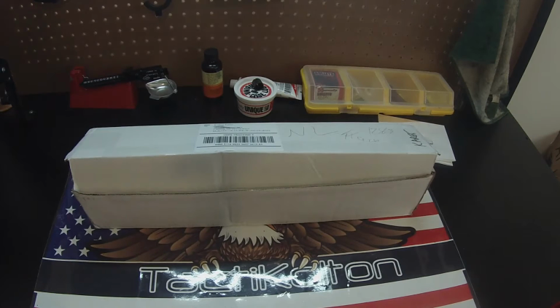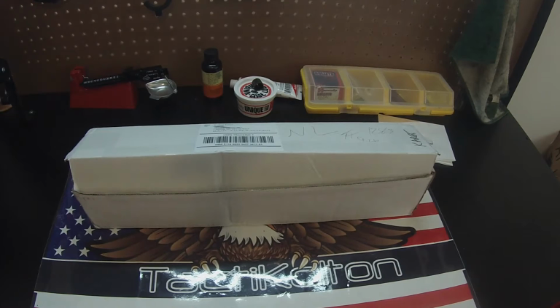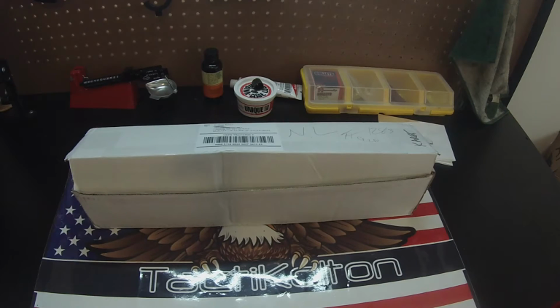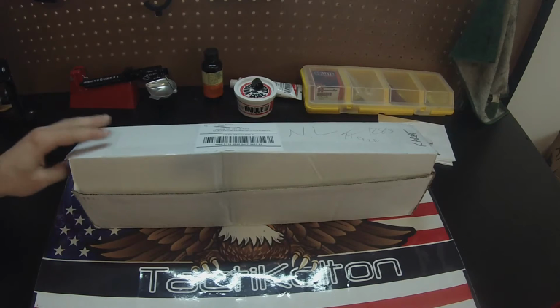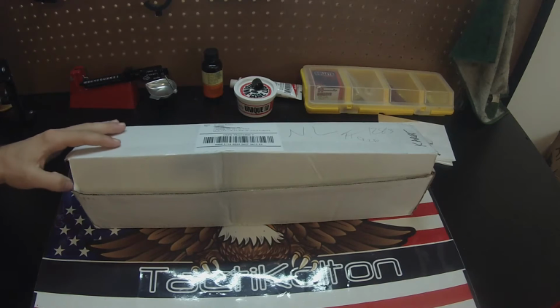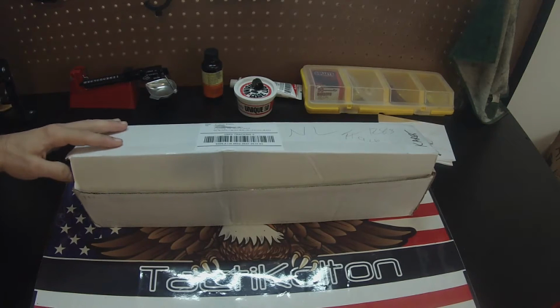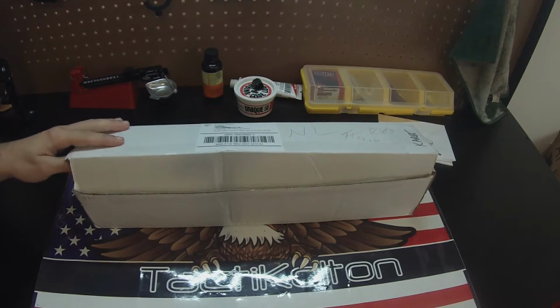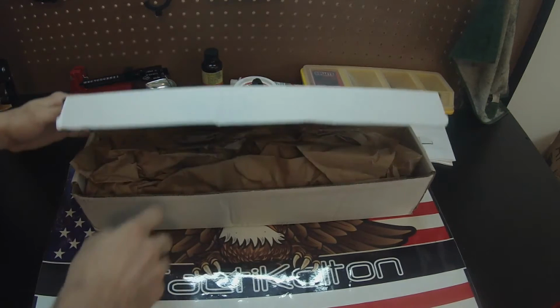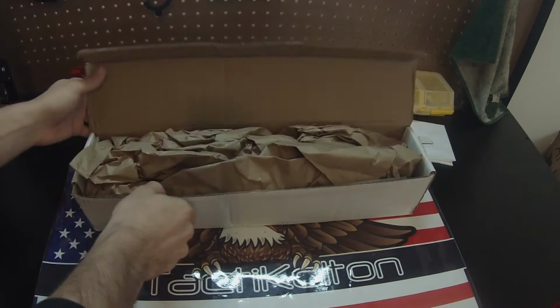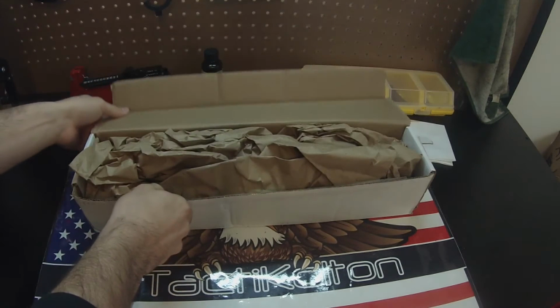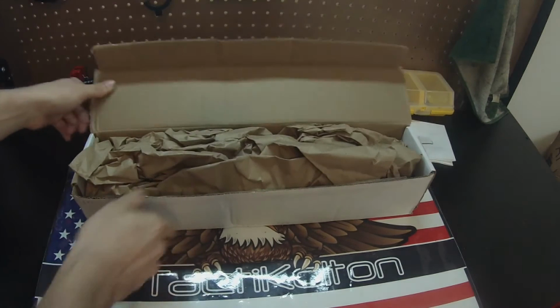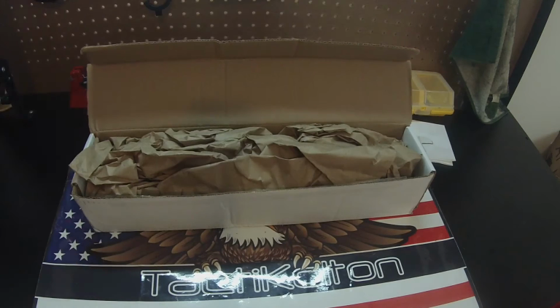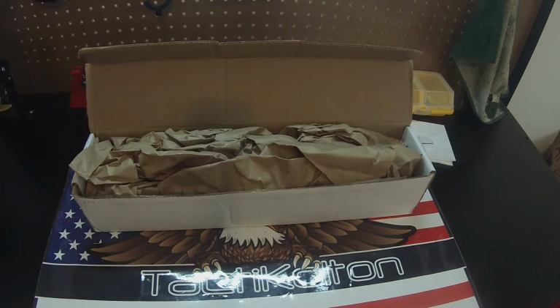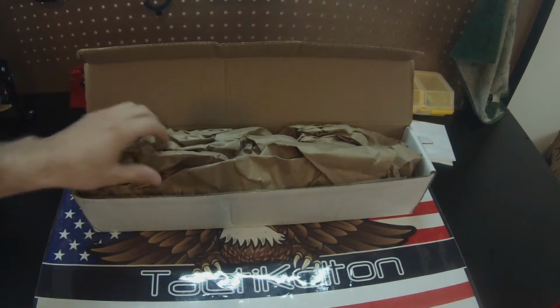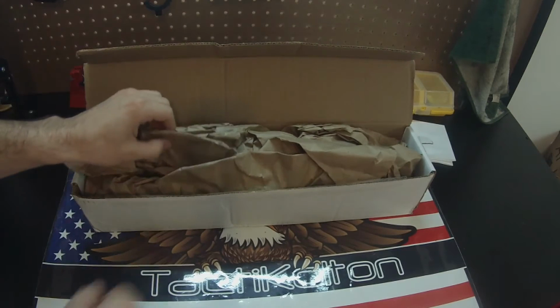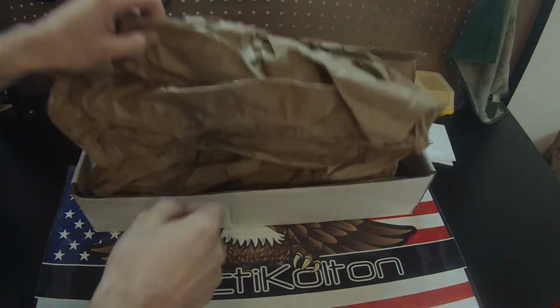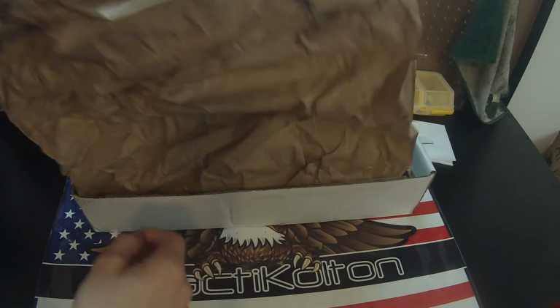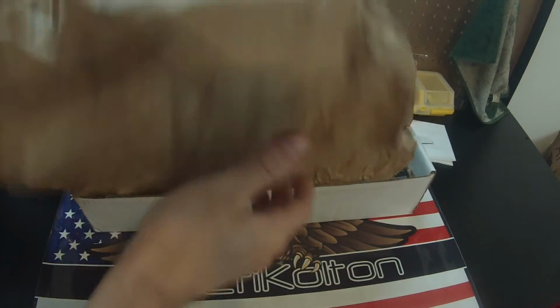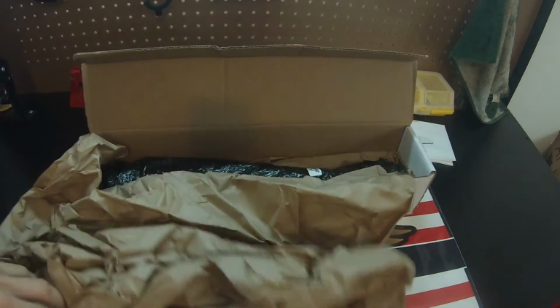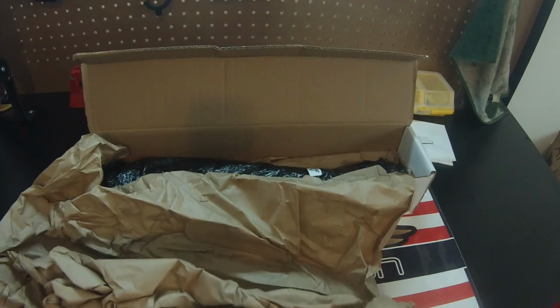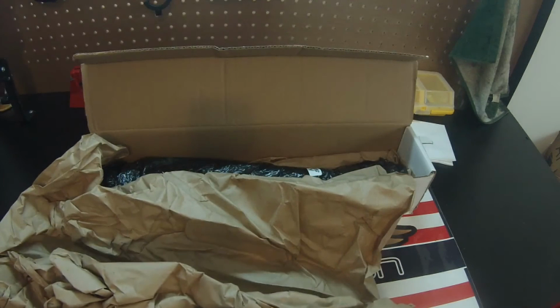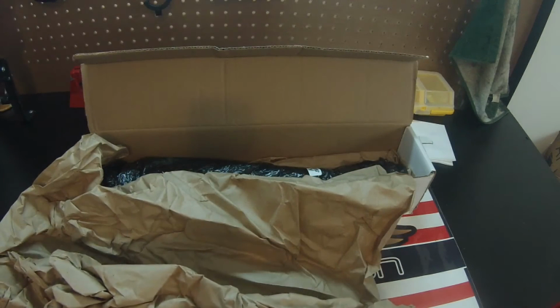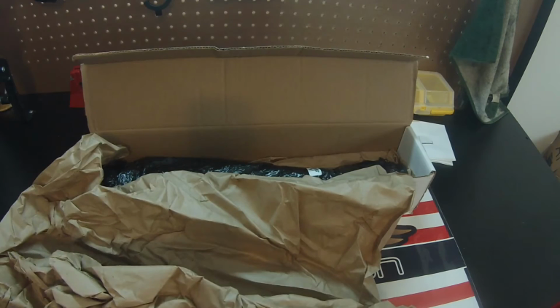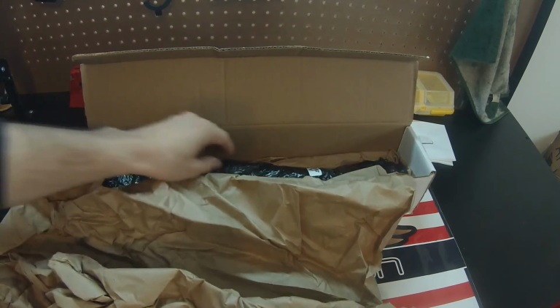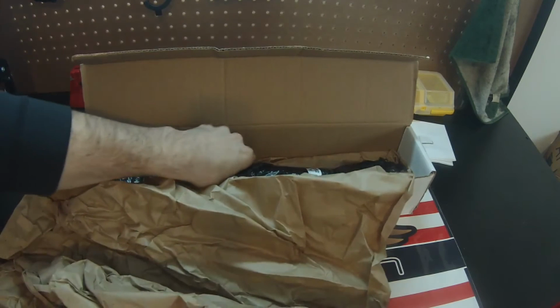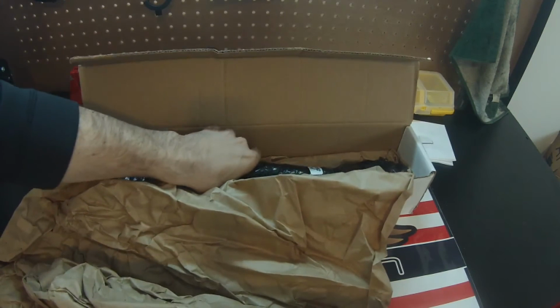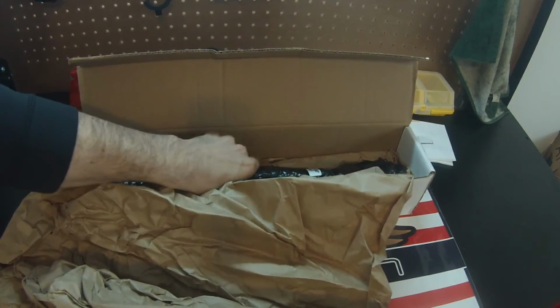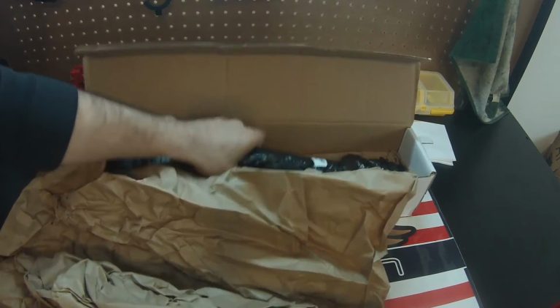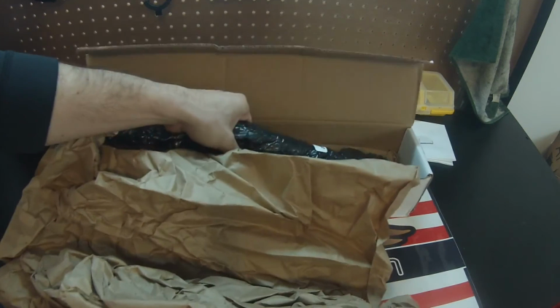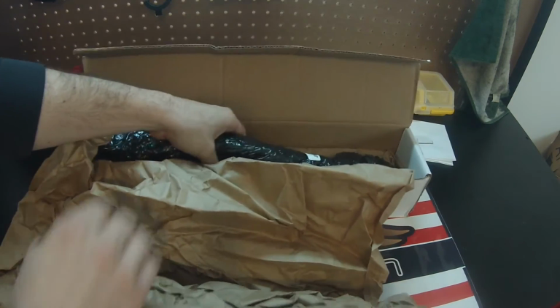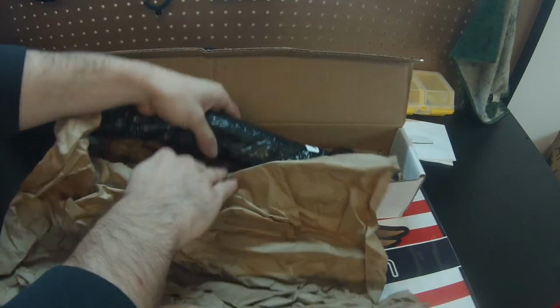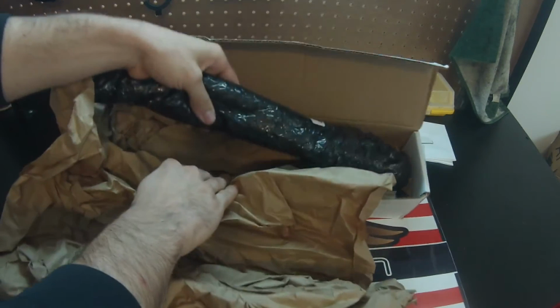We're going to do an unboxing of a Ballistic Advantage 223 Premium Hanson Series Barrel. I got this from Granite Ridge Outdoors, which from what I saw had the cheapest prices plus free shipping on these Ballistic Advantage barrels.